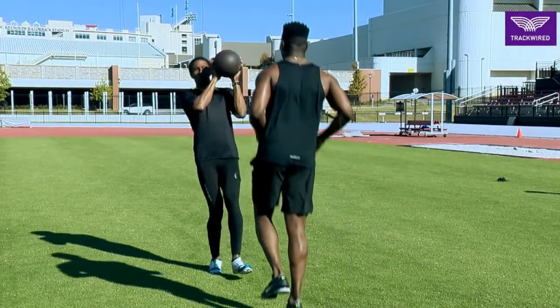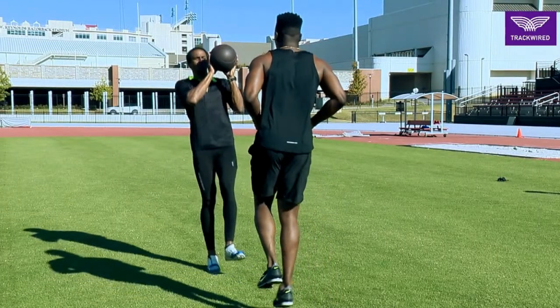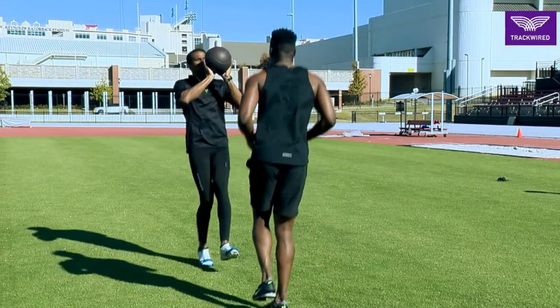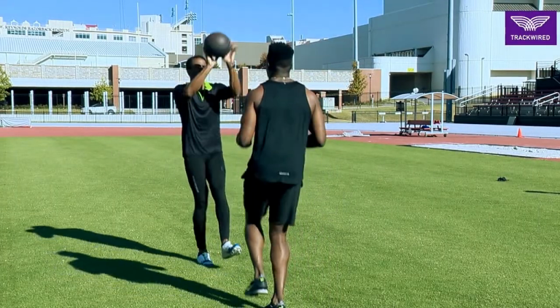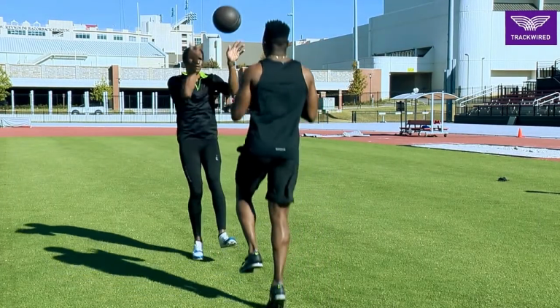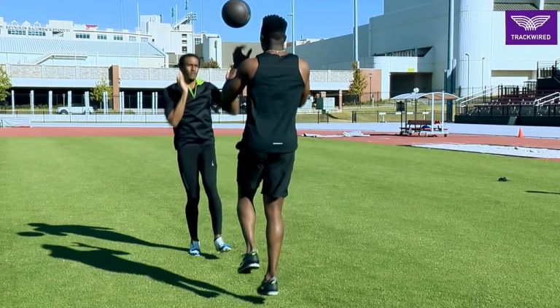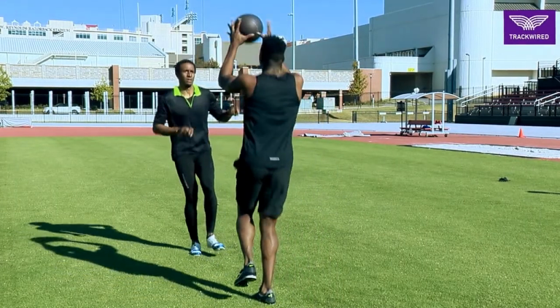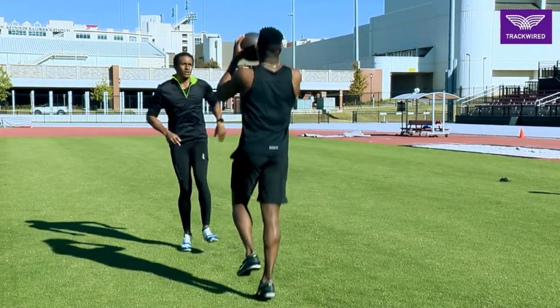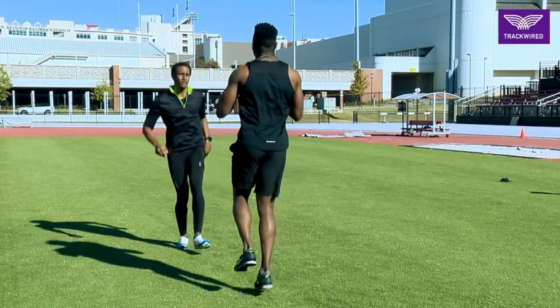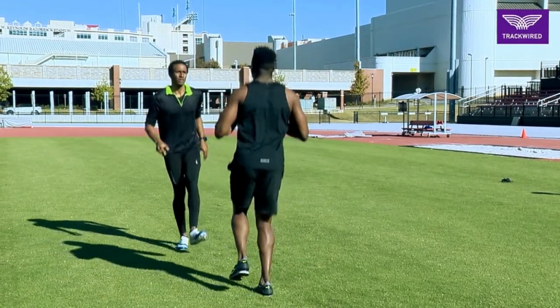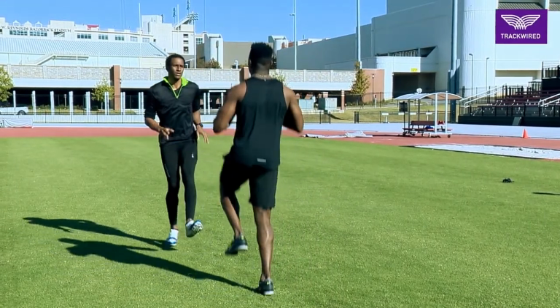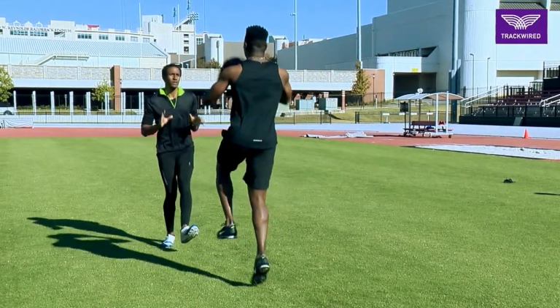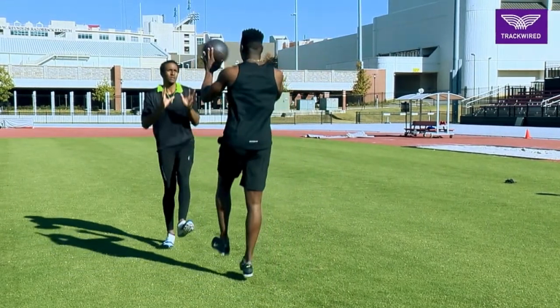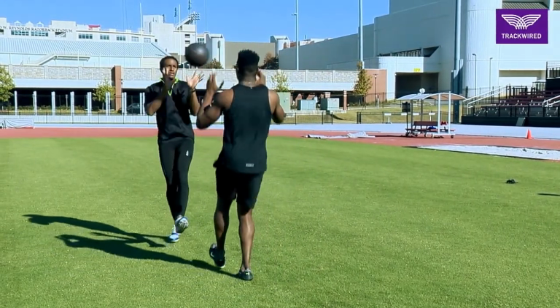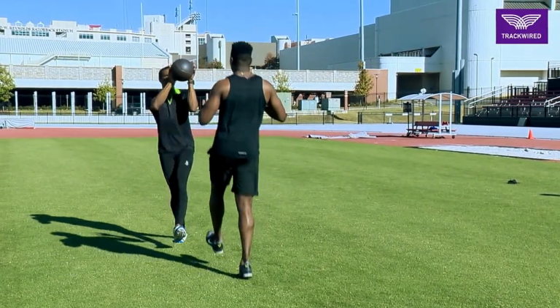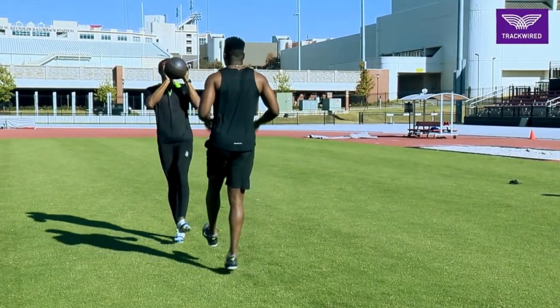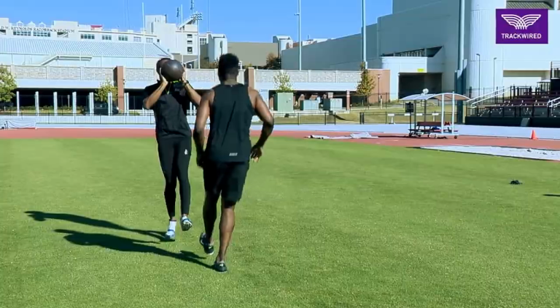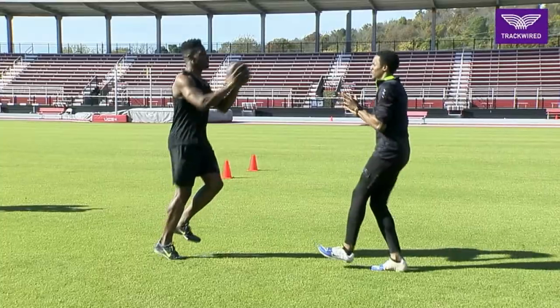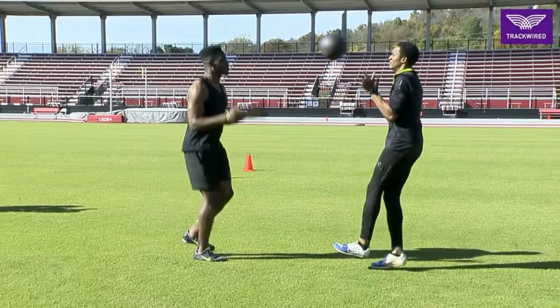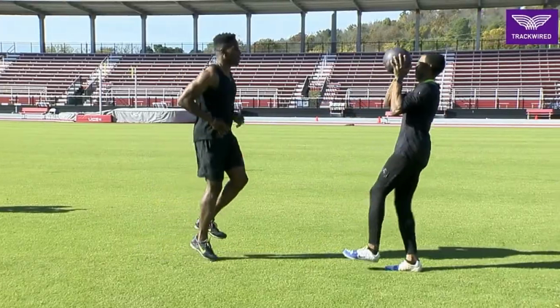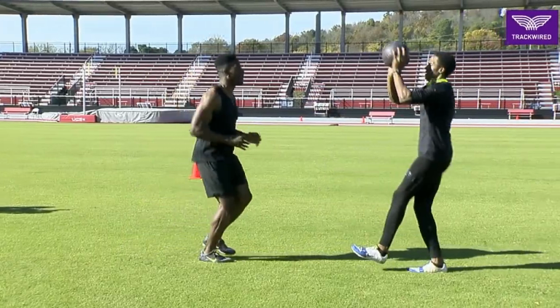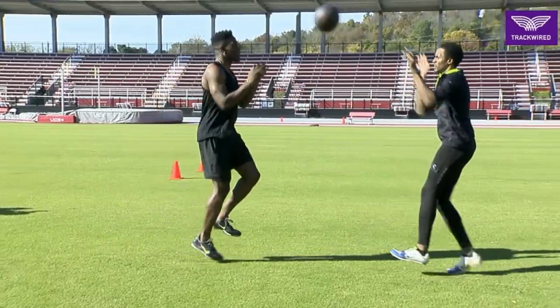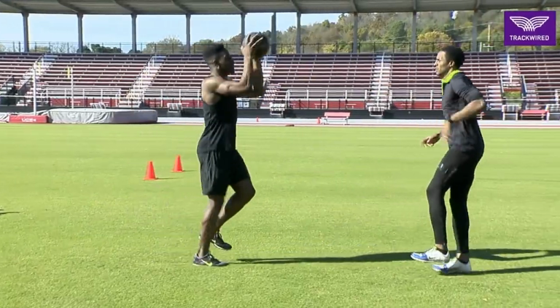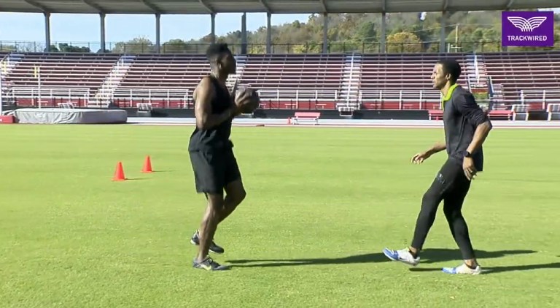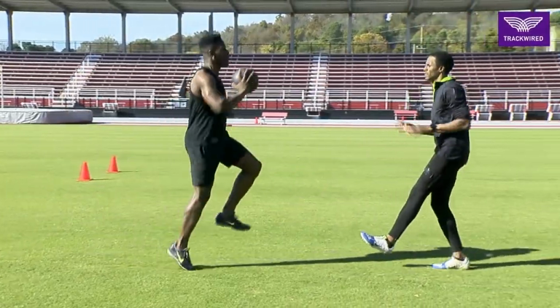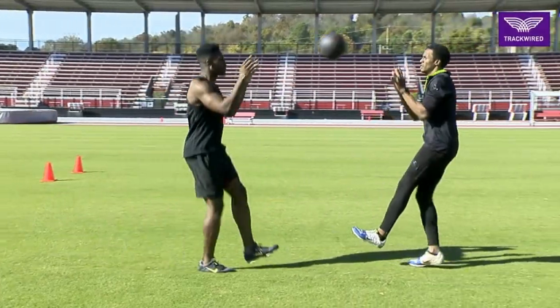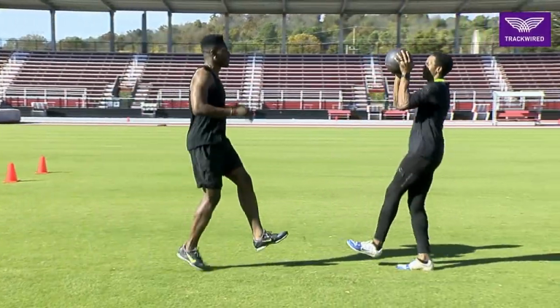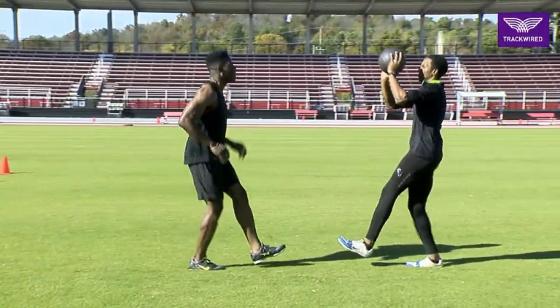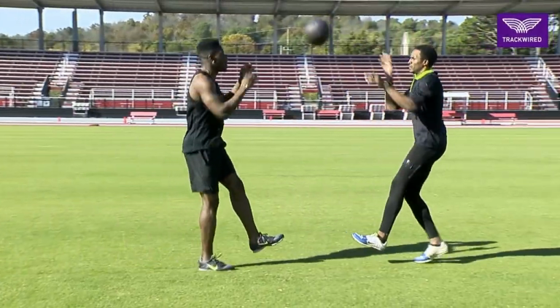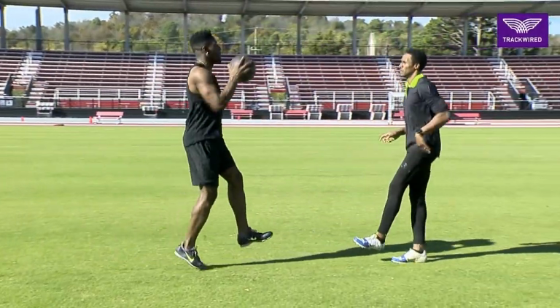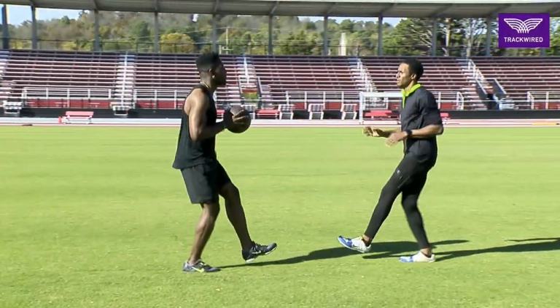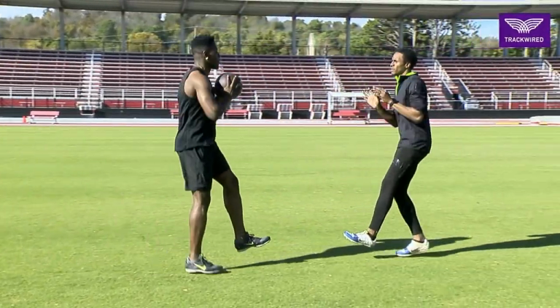Typically we toss the med ball back and forth for a certain number of repetitions, typically in sets of 5 or 10.